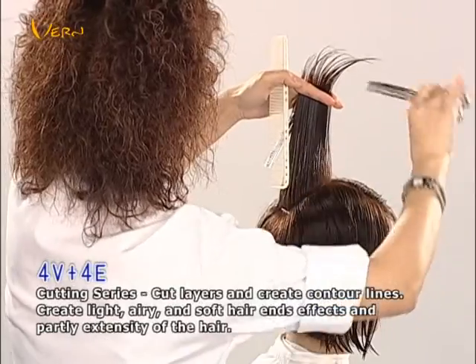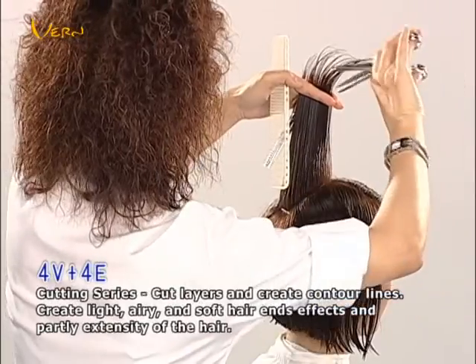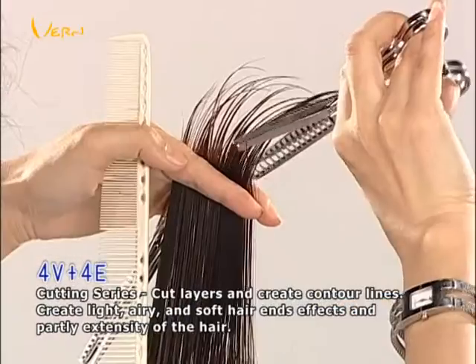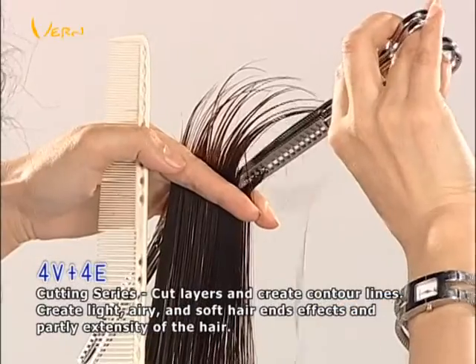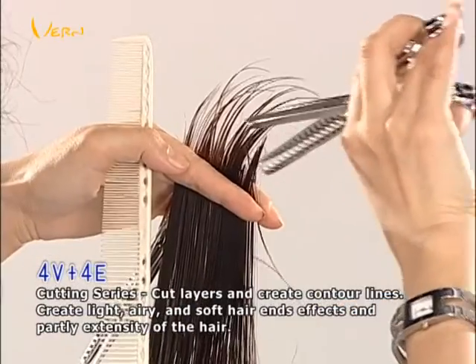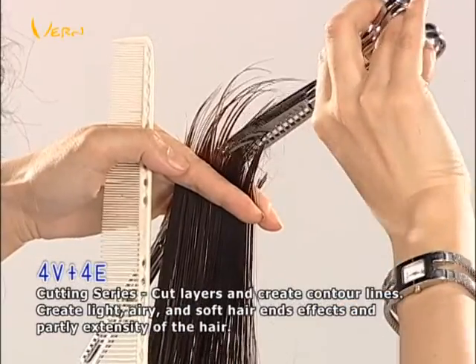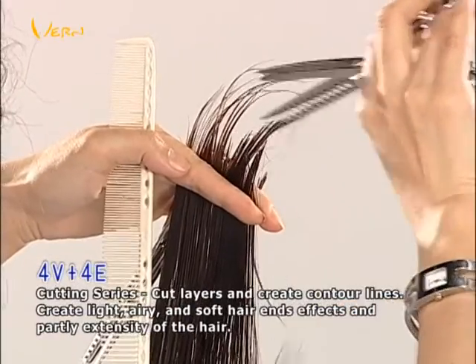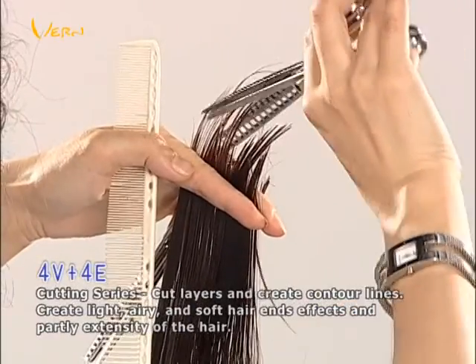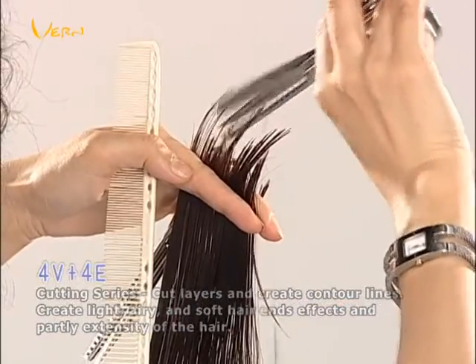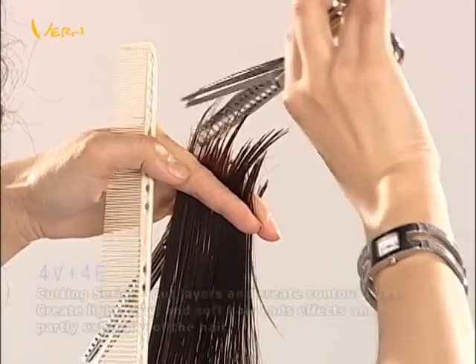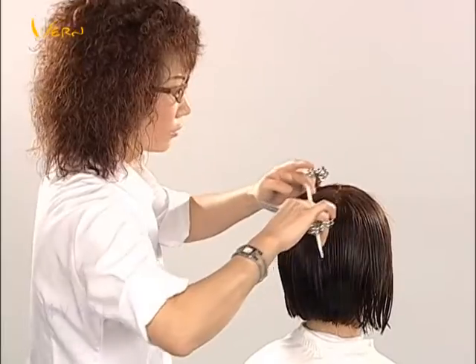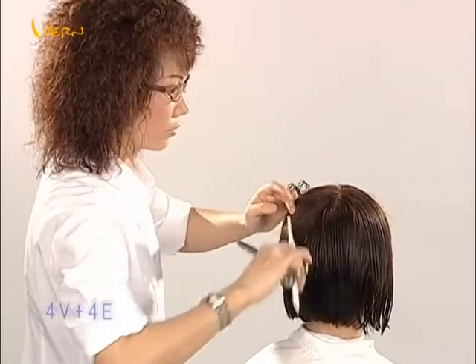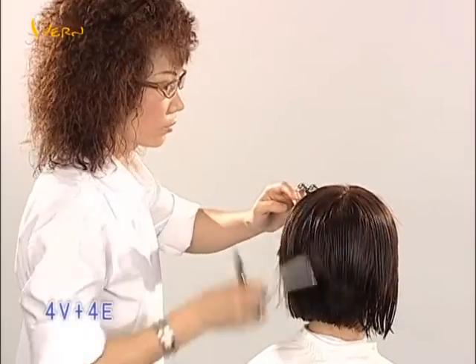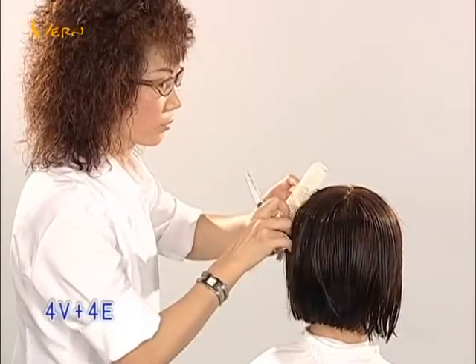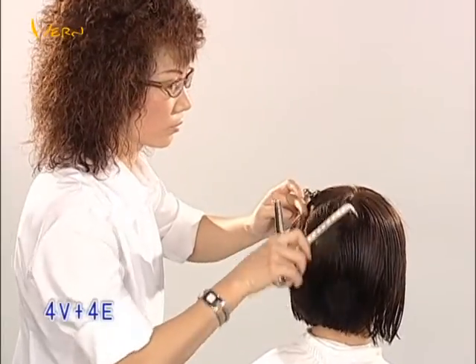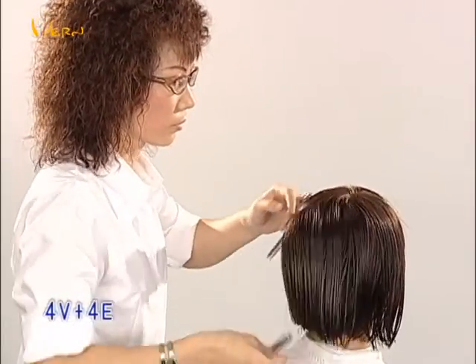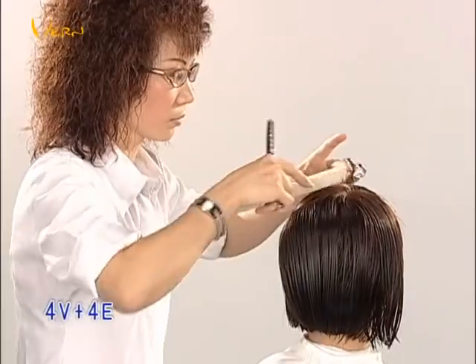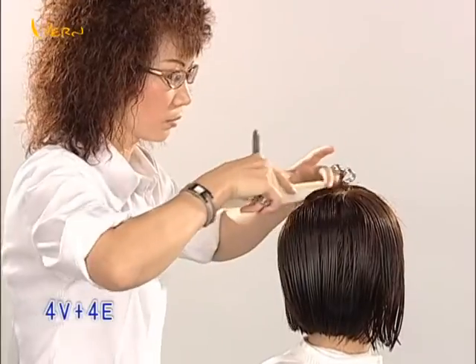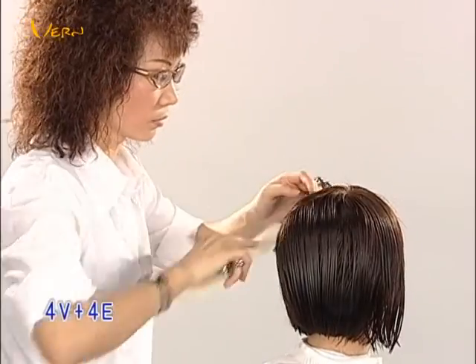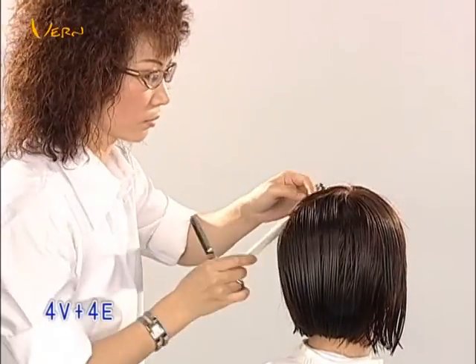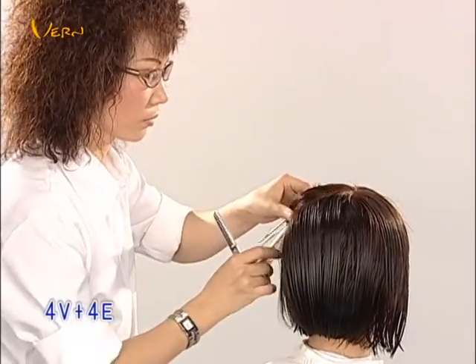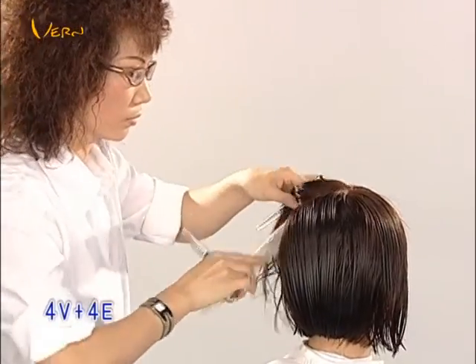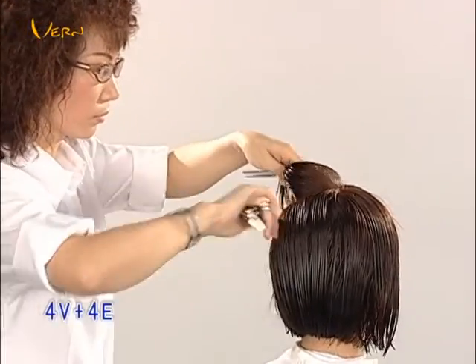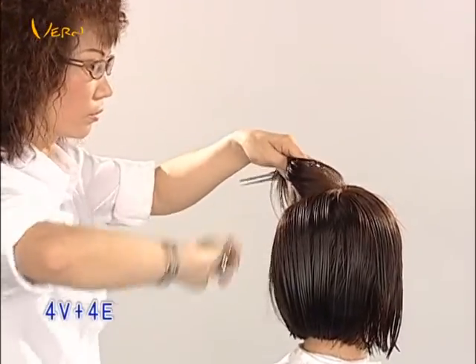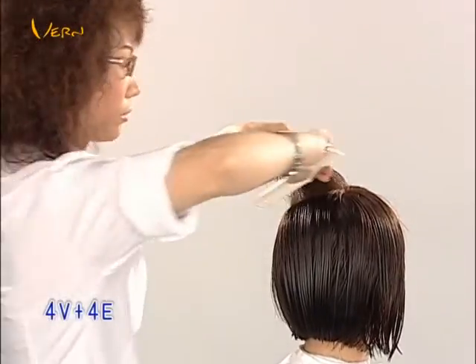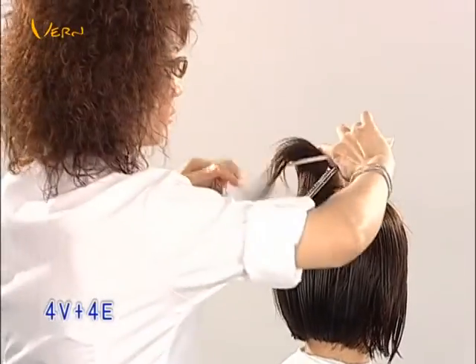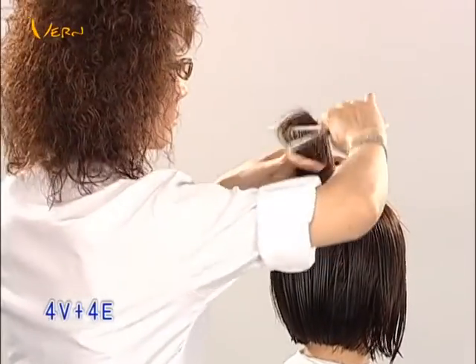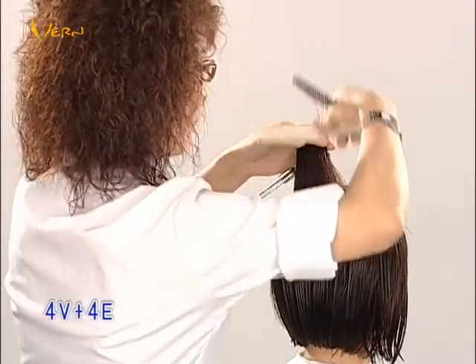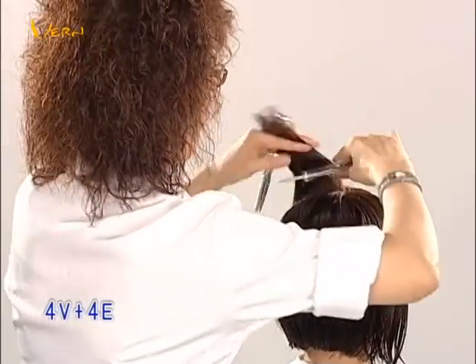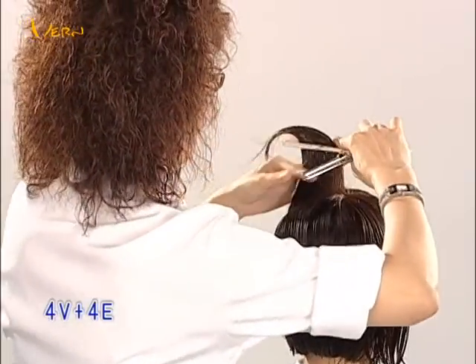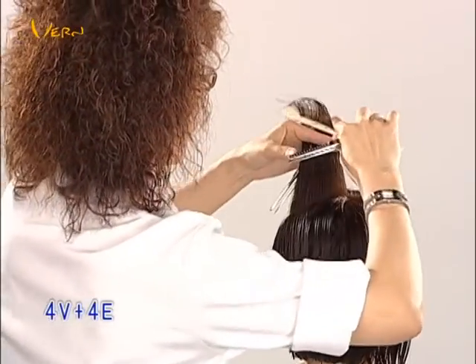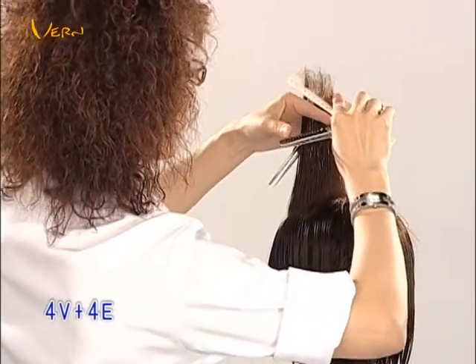The combination 4B and 4E makes point cut precise and speedy. At the same time, it can create light and airy effects.